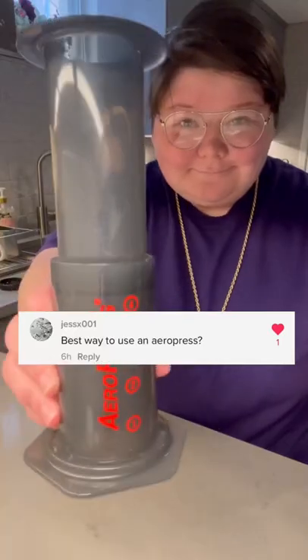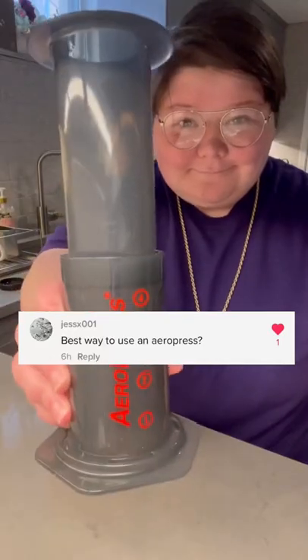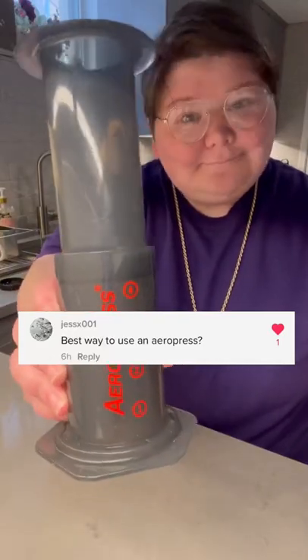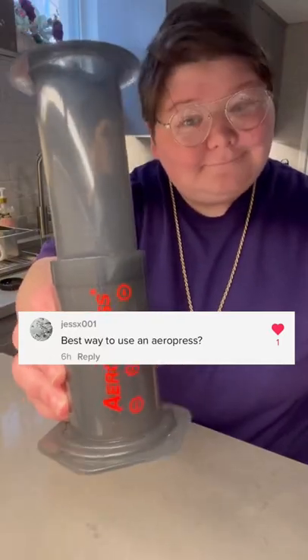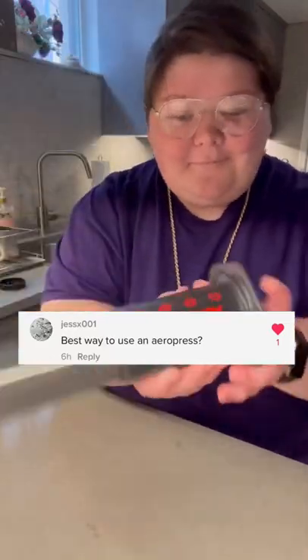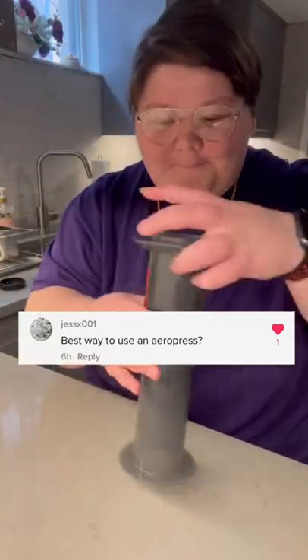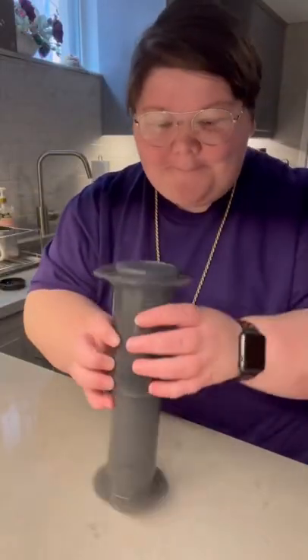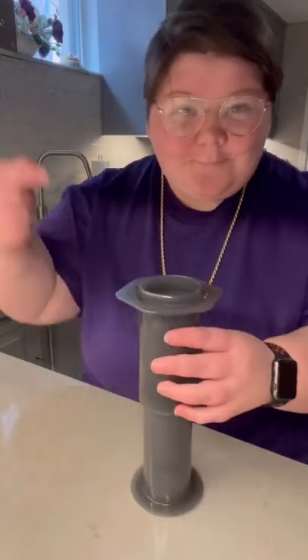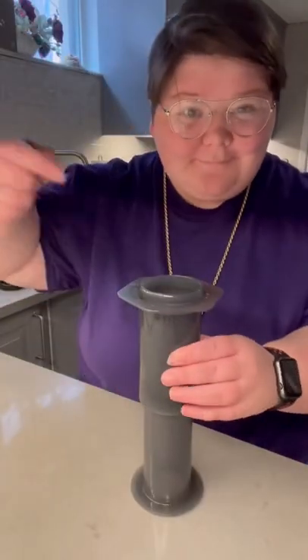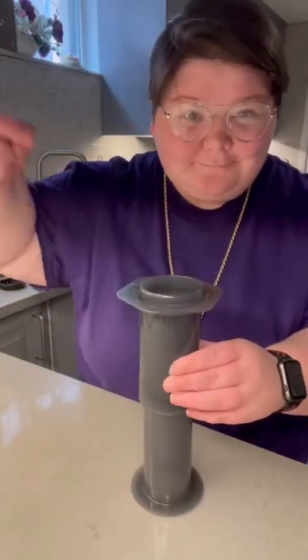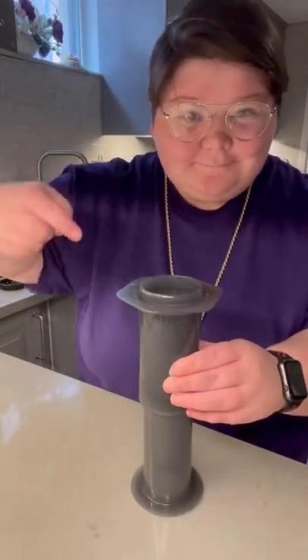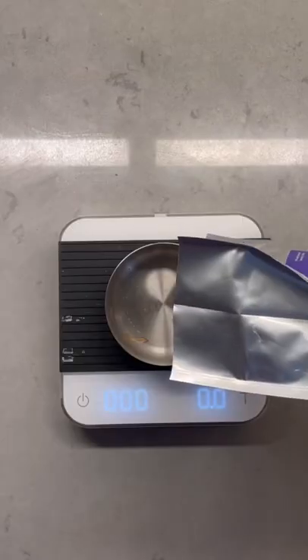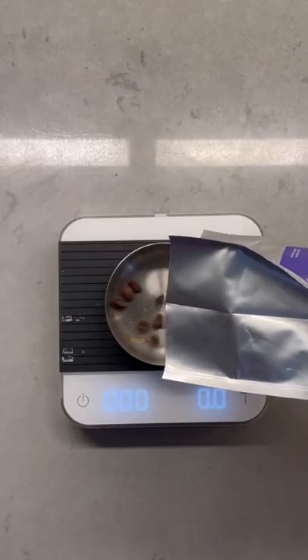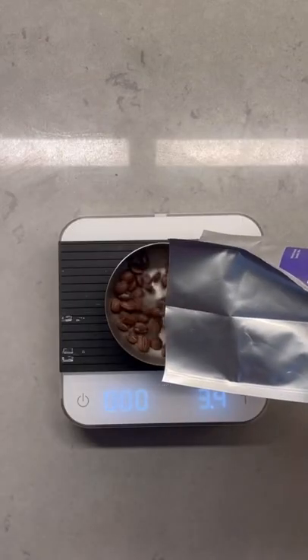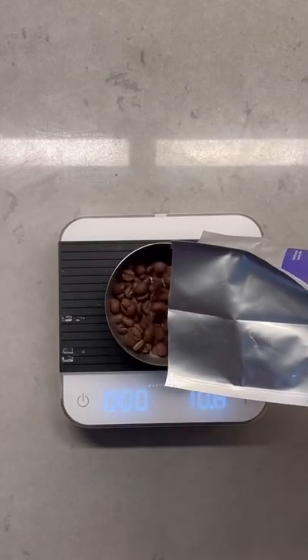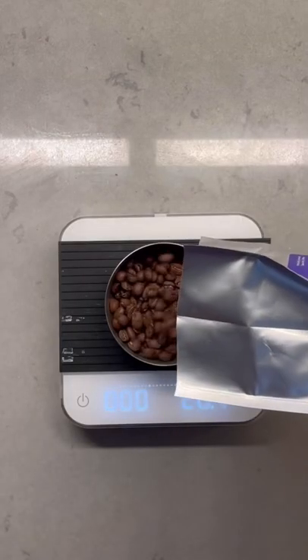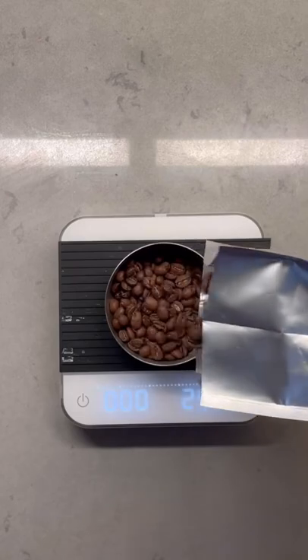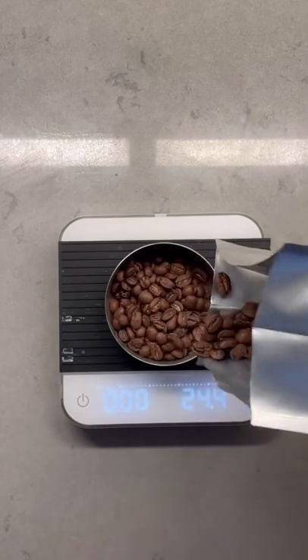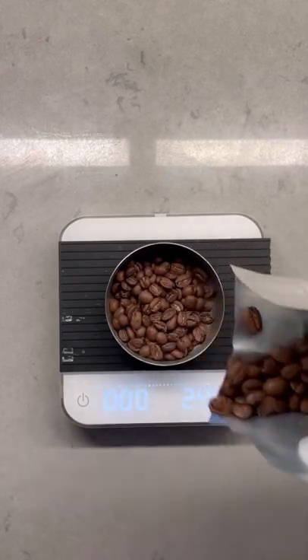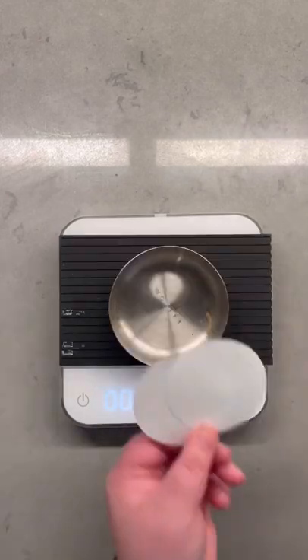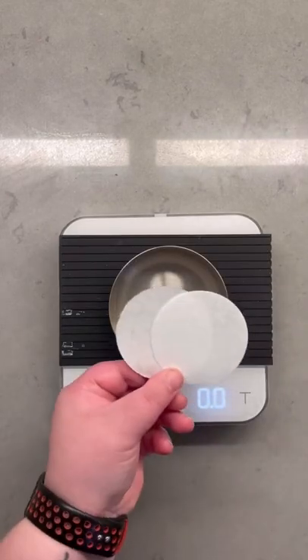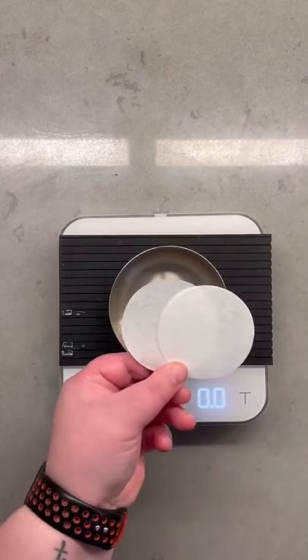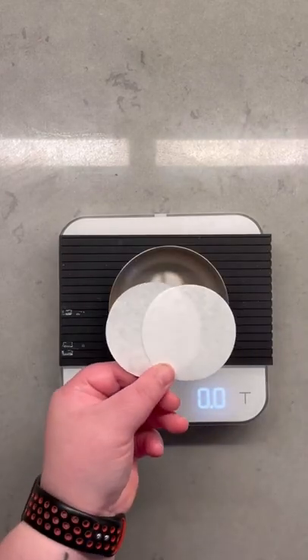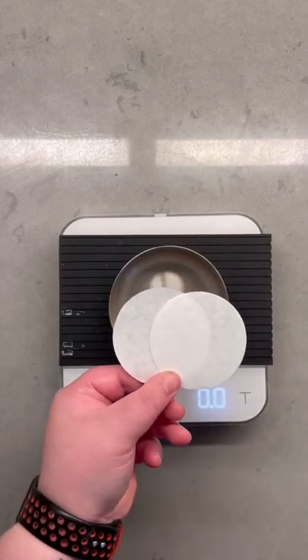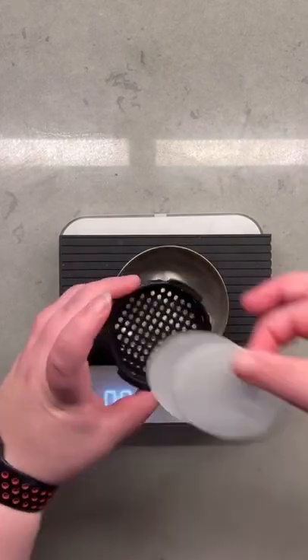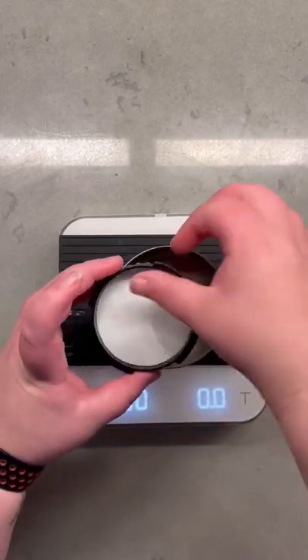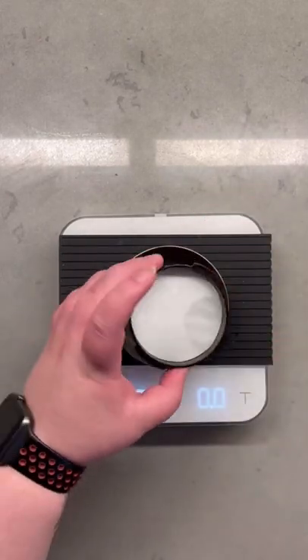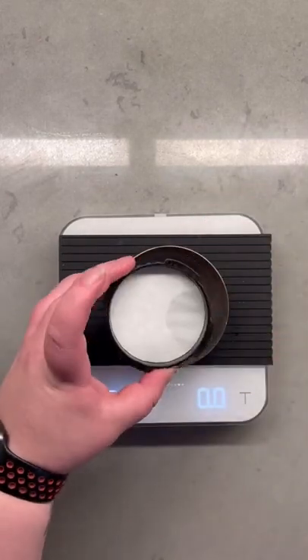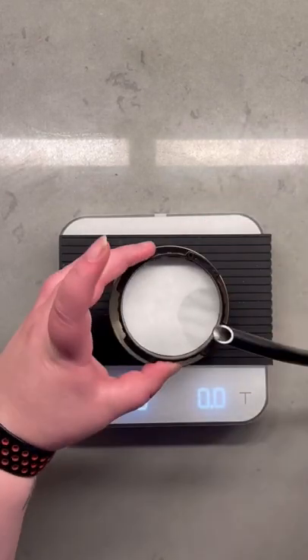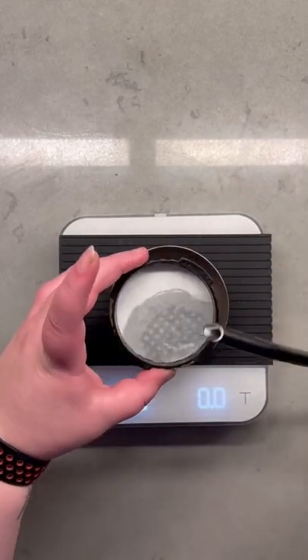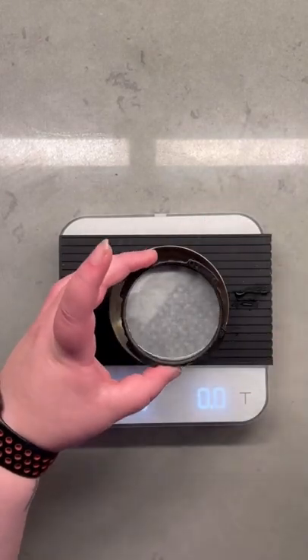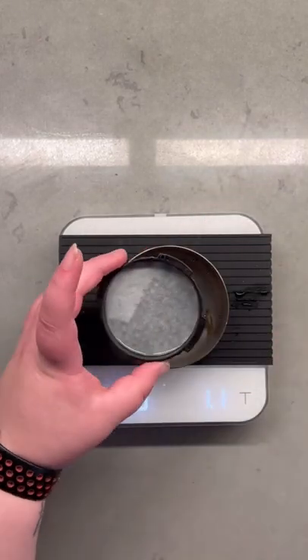What's the best way to brew with an AeroPress? I recommend the inverted method, and this is my go-to recipe. You need 24 grams of beans ground on a medium setting. I like to use two filters for added clarity in my brew.